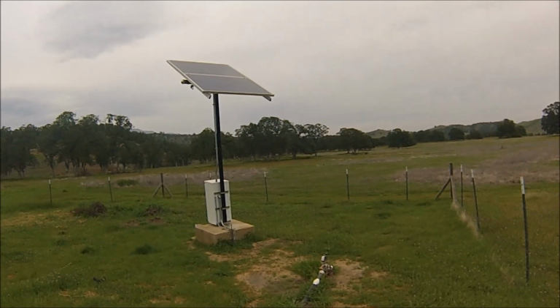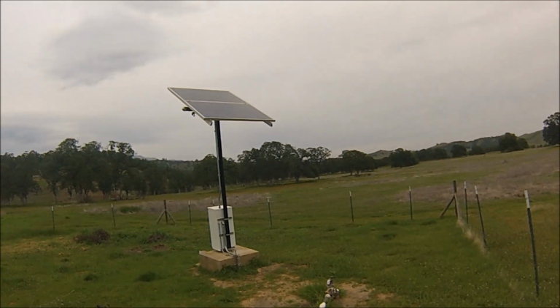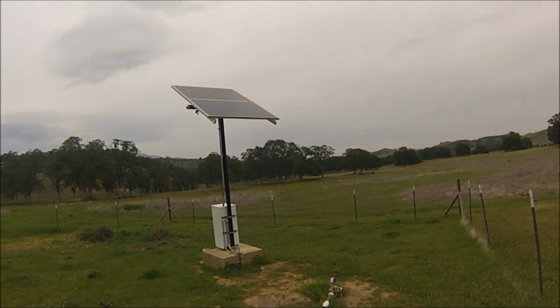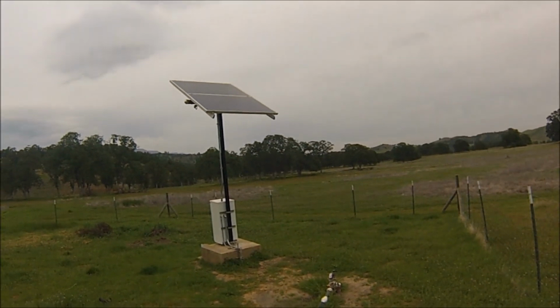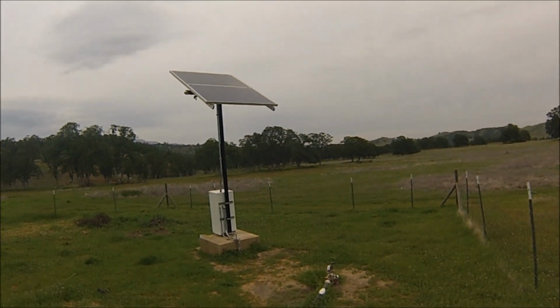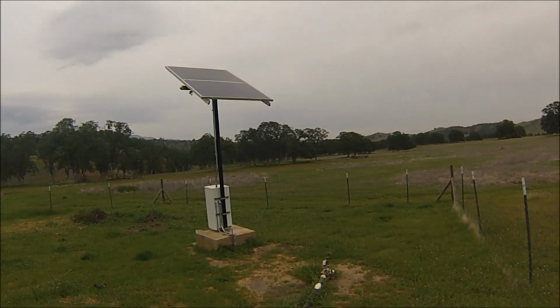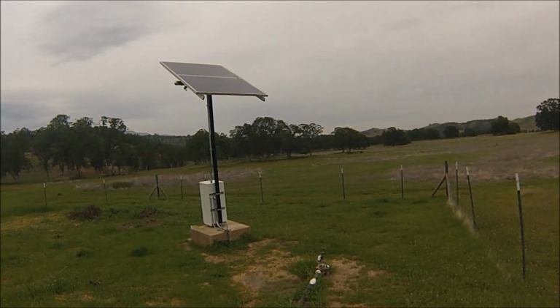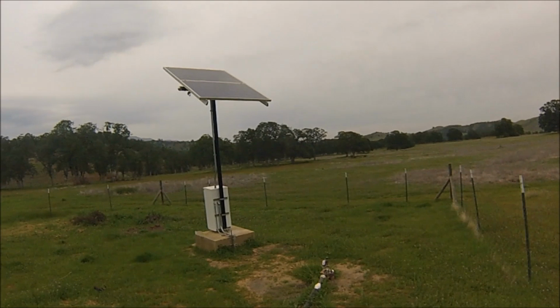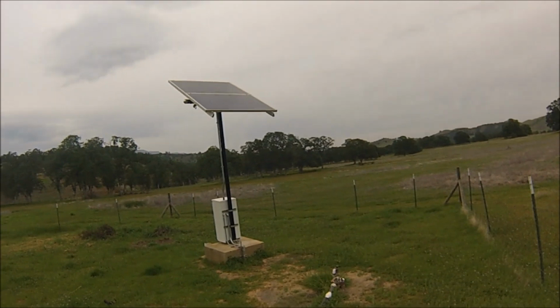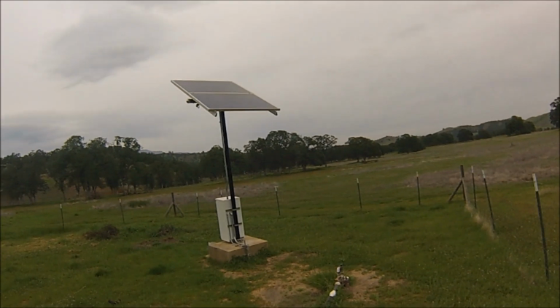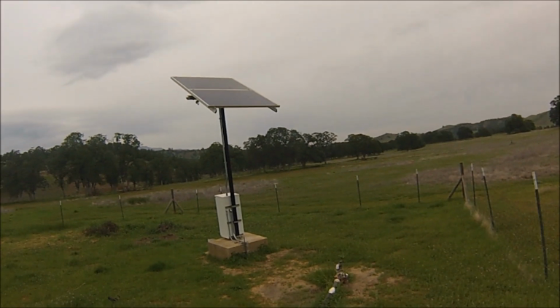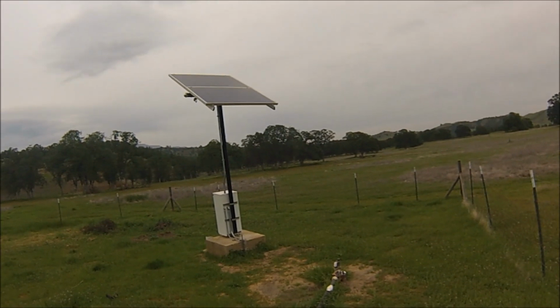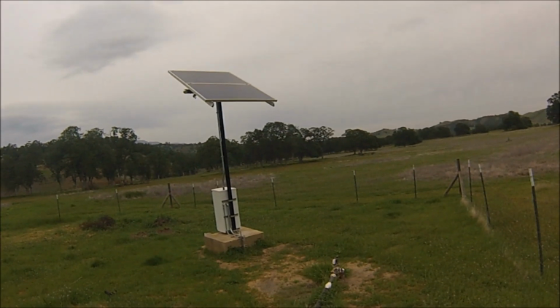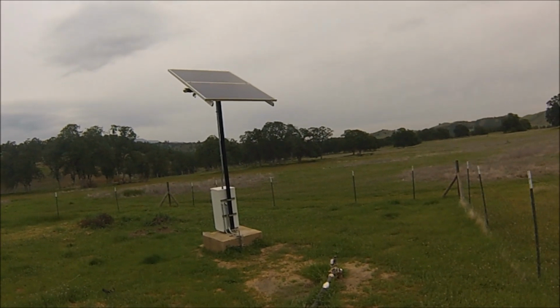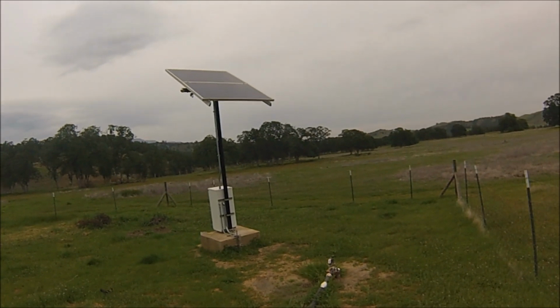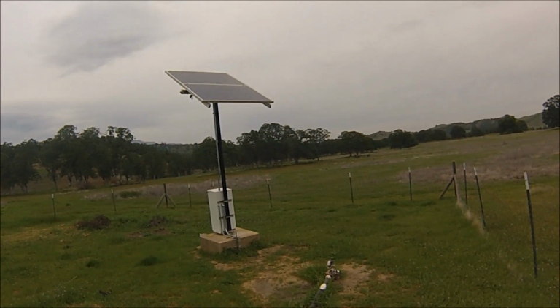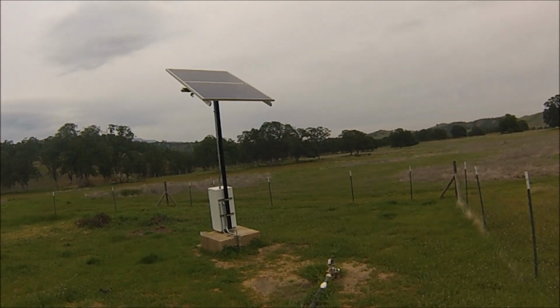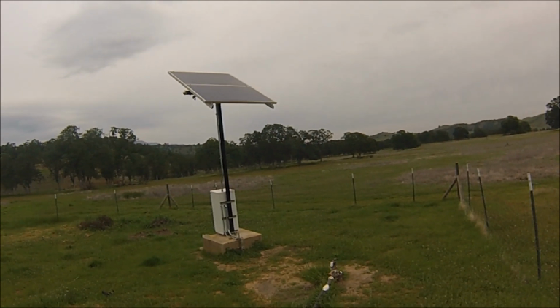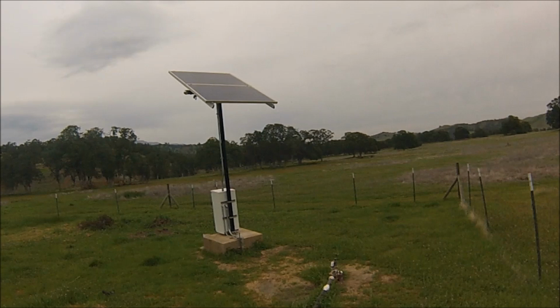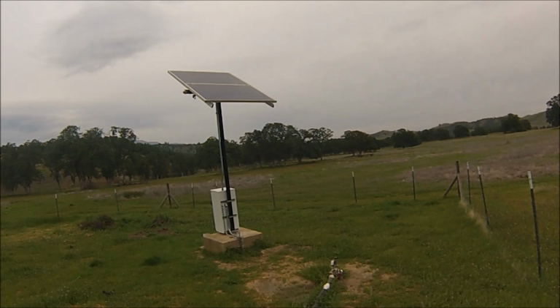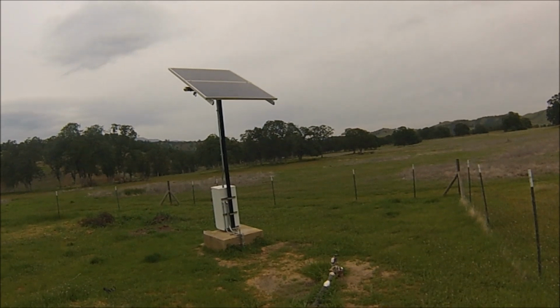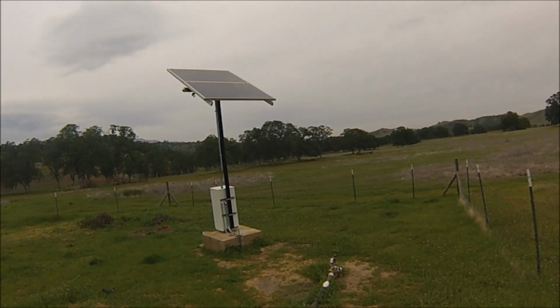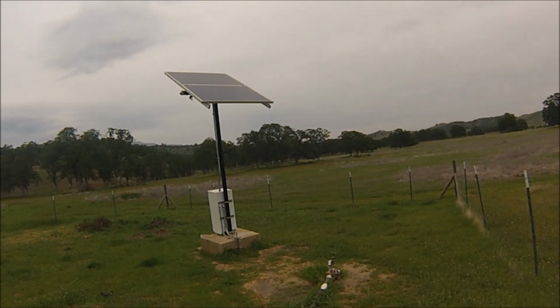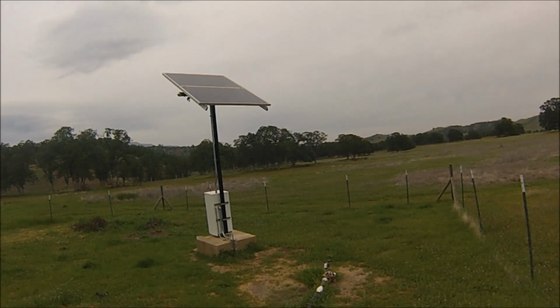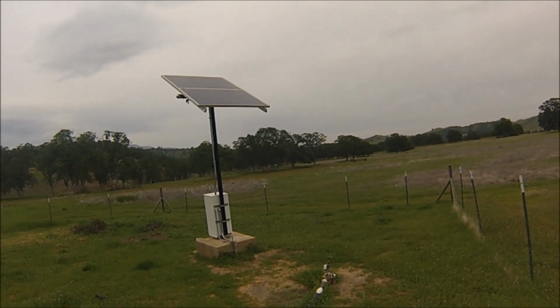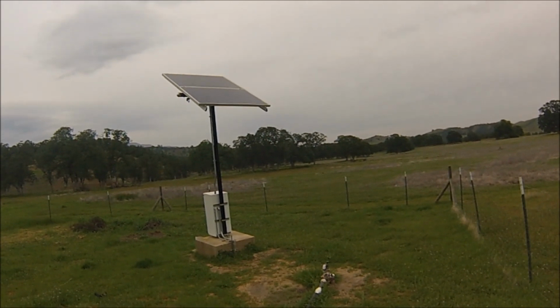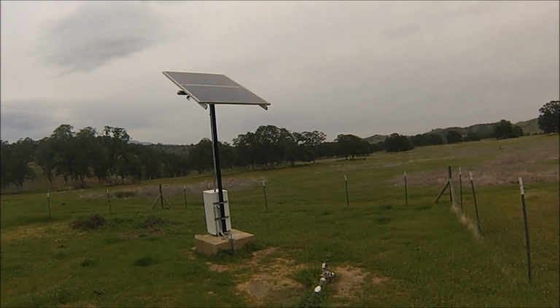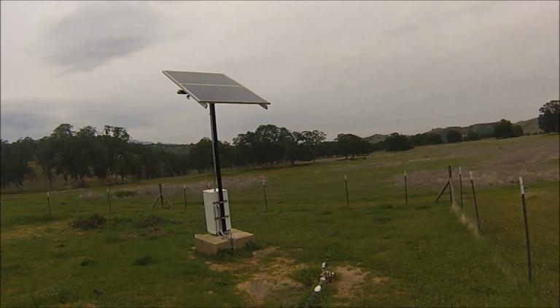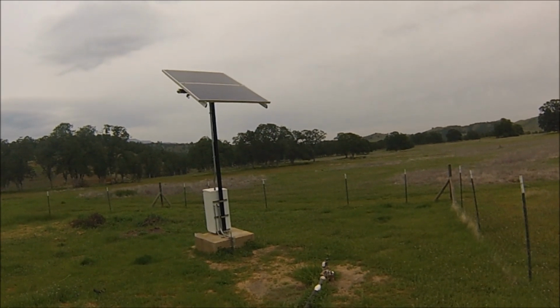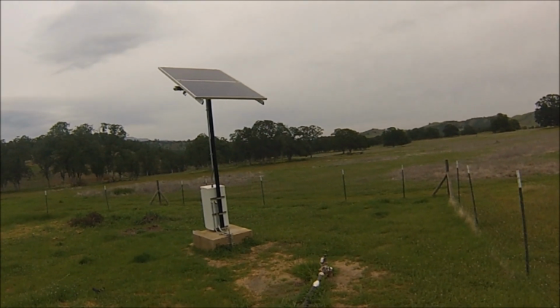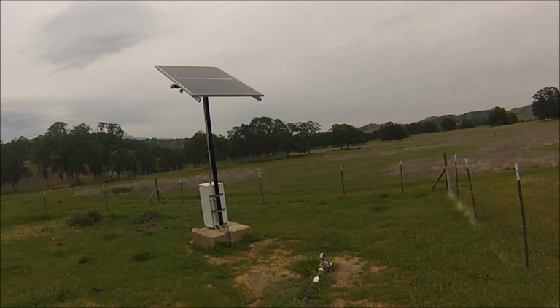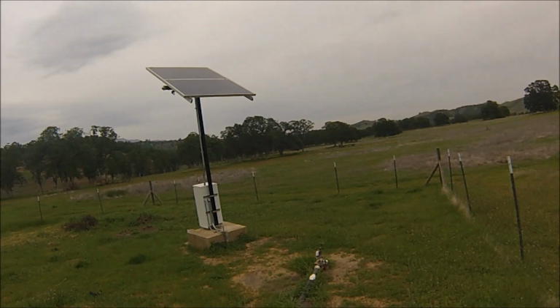Hi, this is Jason from West Coast Sustainables. I thought I'd make a quick little video to show you guys our solar well pumping setup. This is a Grundfos SQF 6-2, running off two 245 watt Astronergy solar modules.